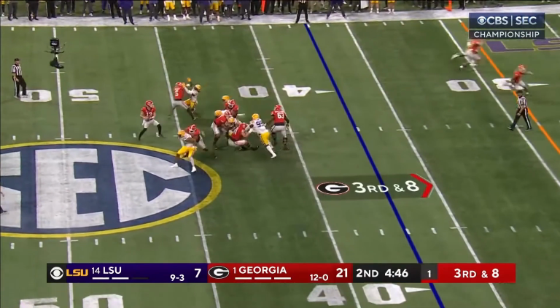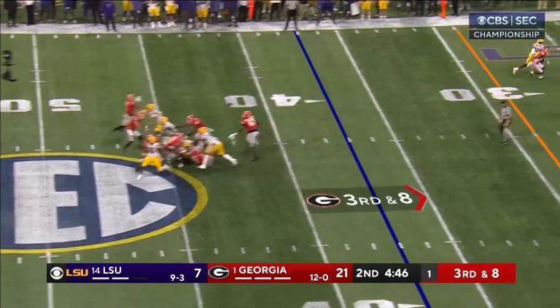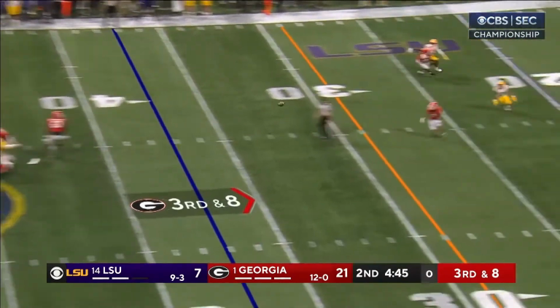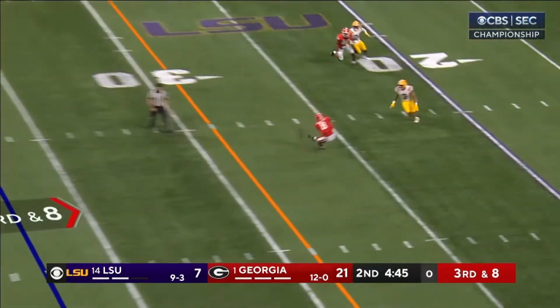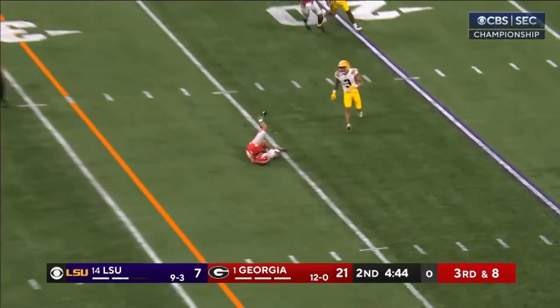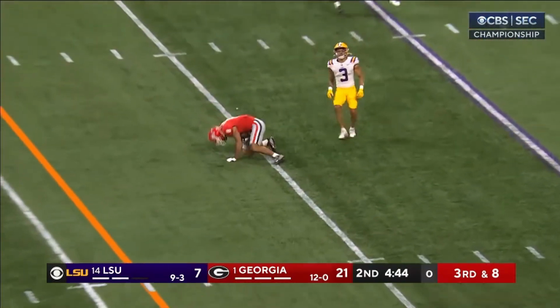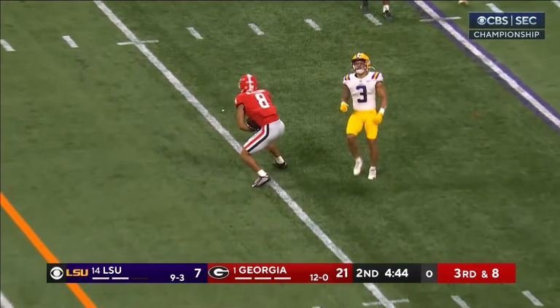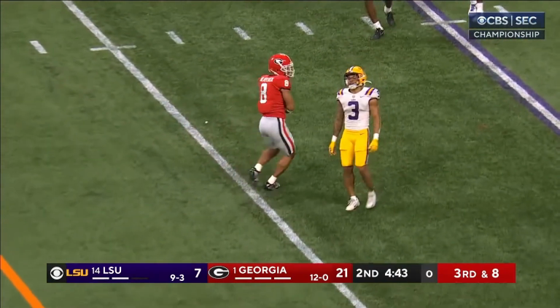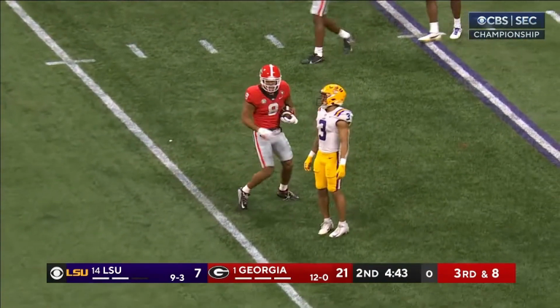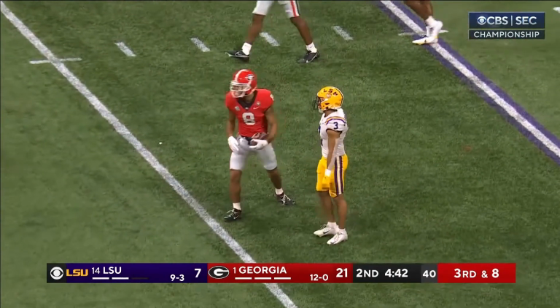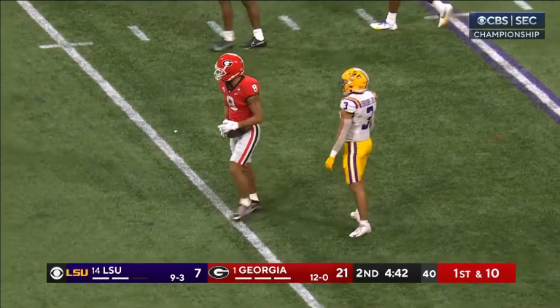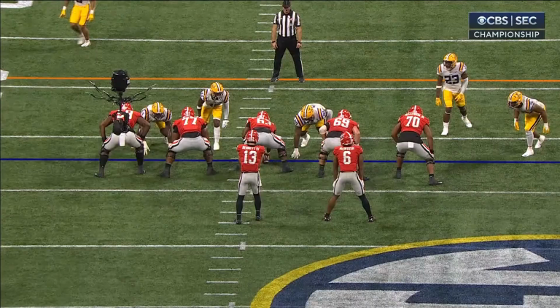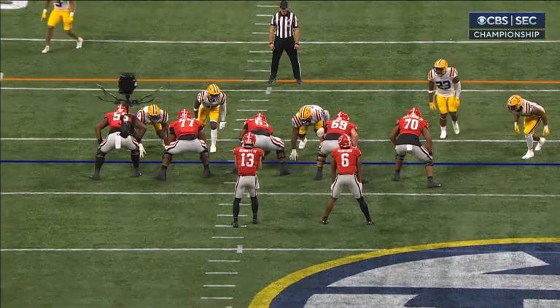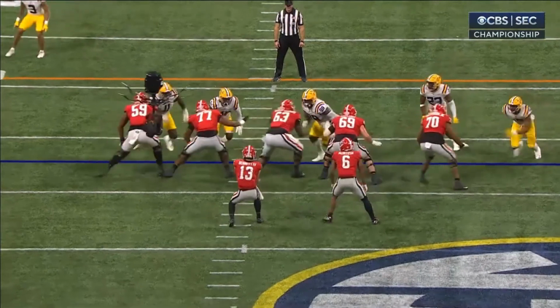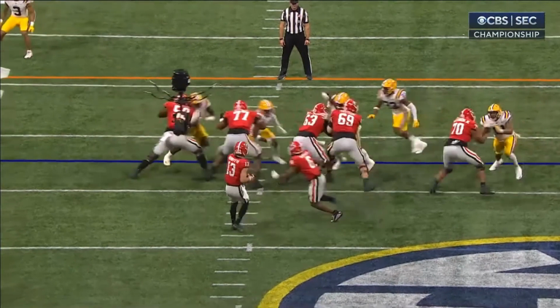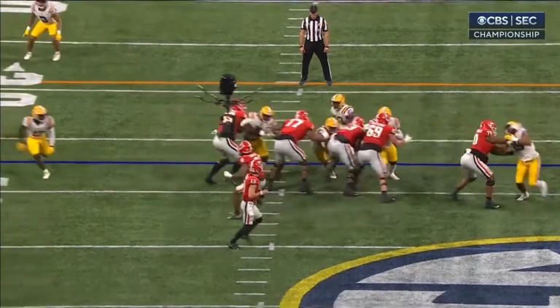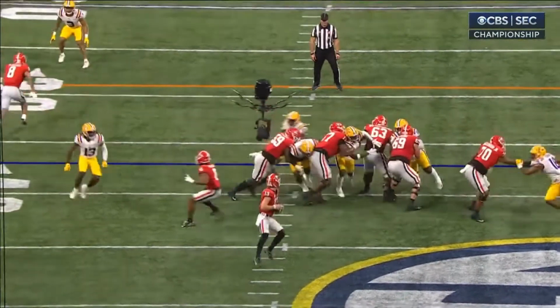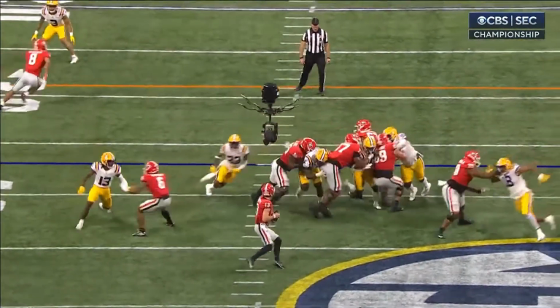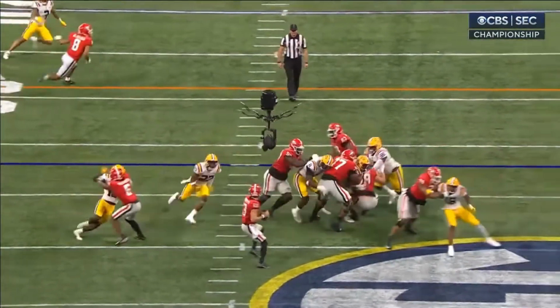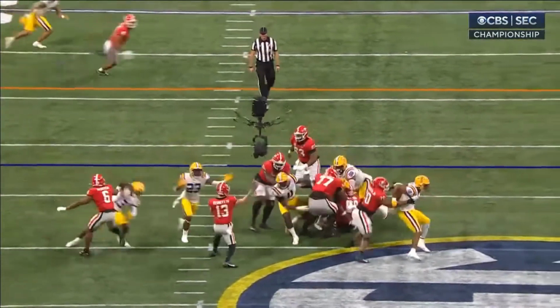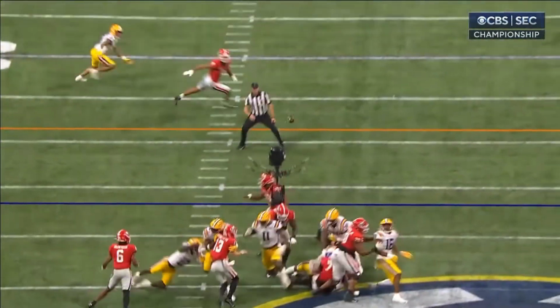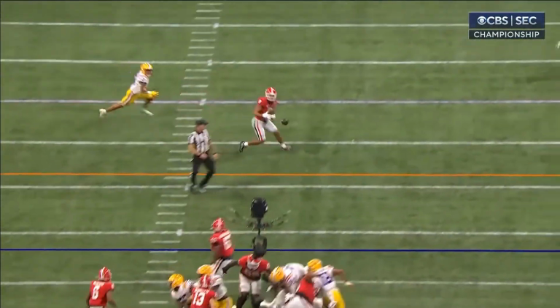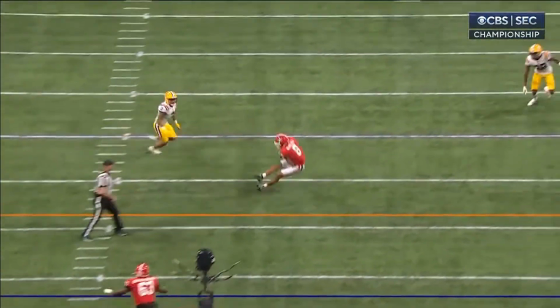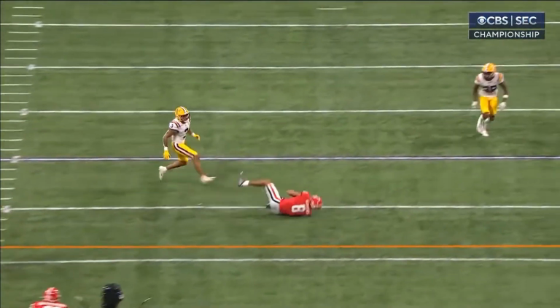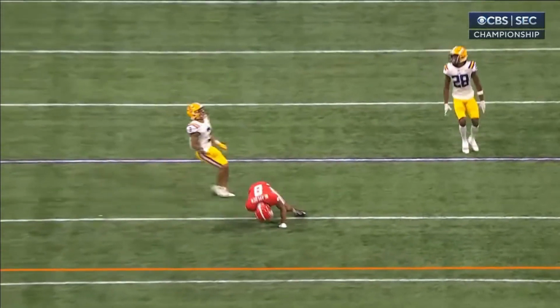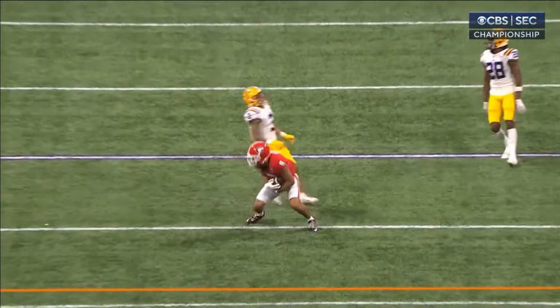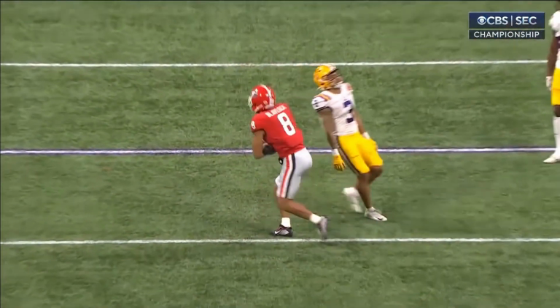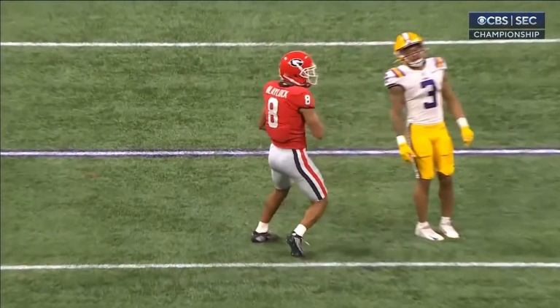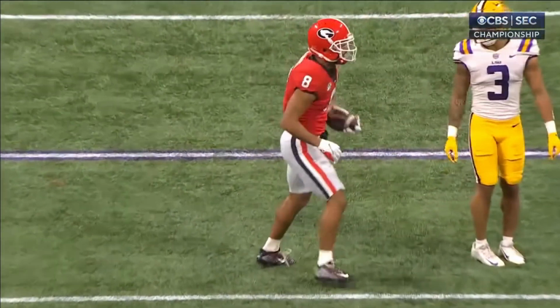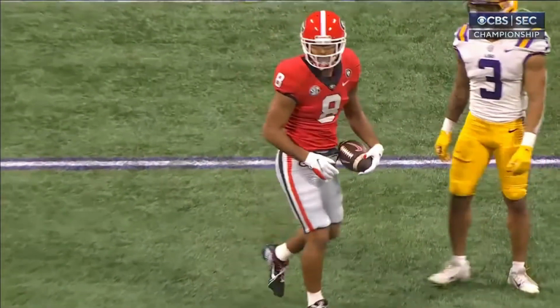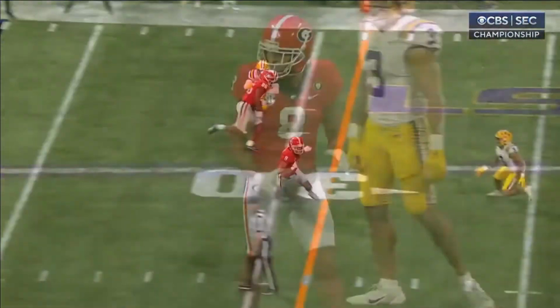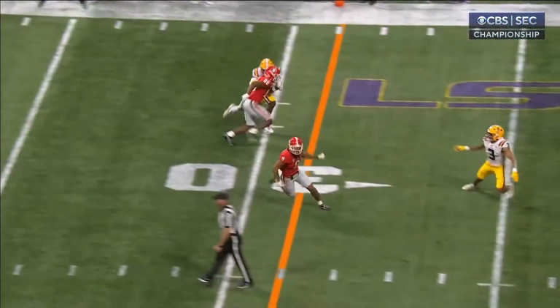Bennett fires down the middle — complete, first down. It's Dominic Blaylock. He sees it man to man, right in the face of the blitz. He lets that ball go — courageous throw.